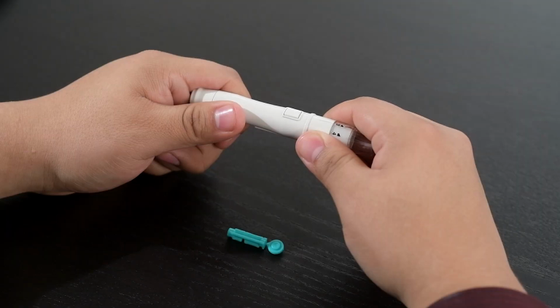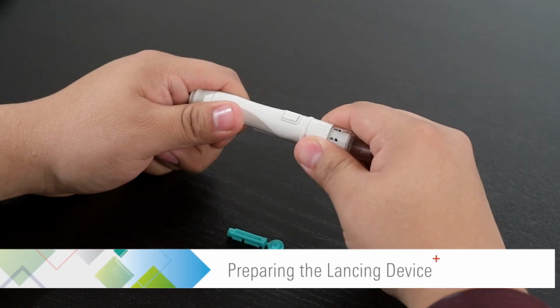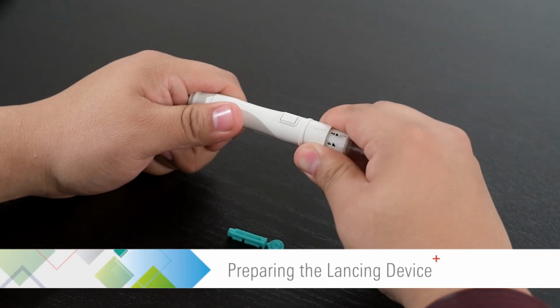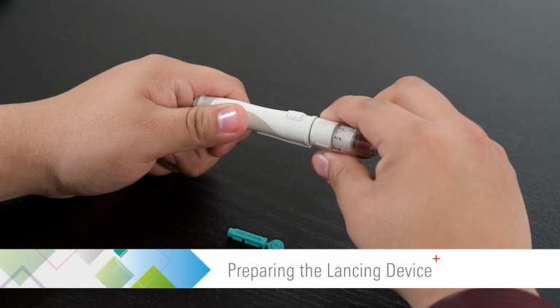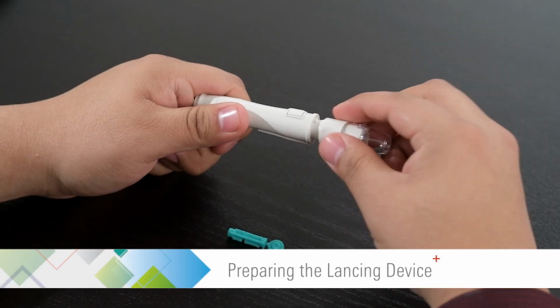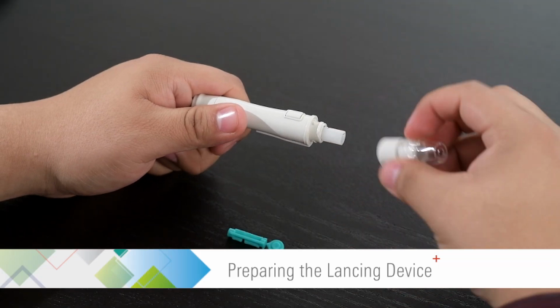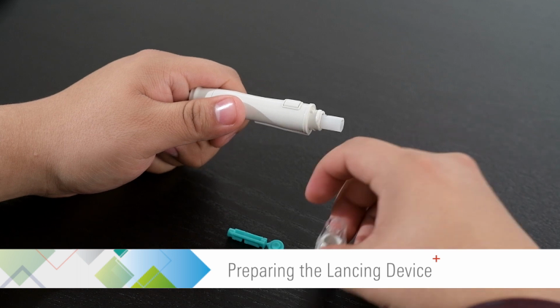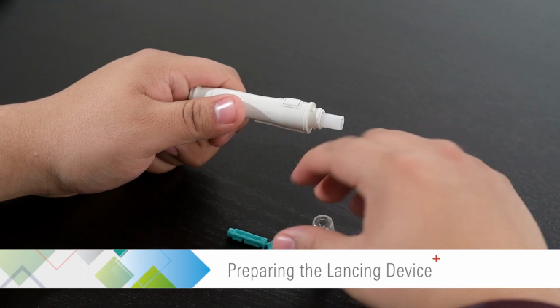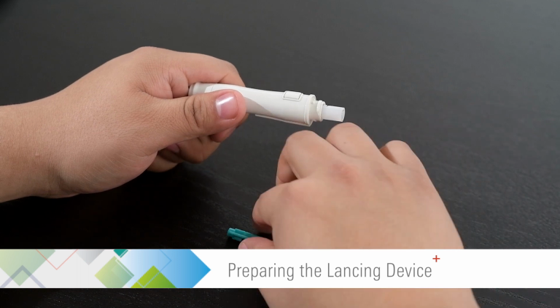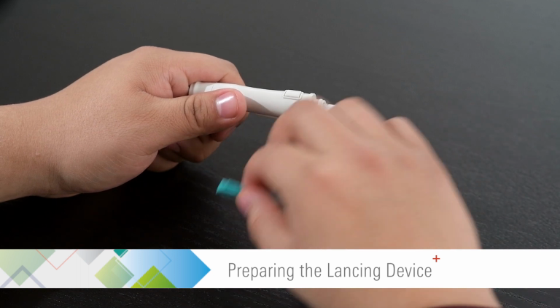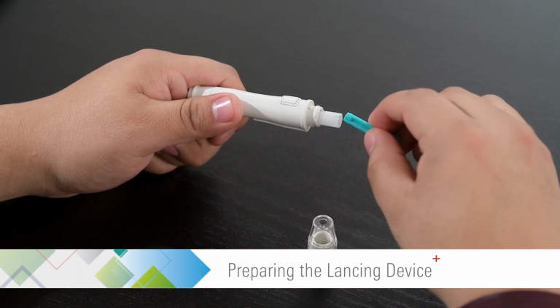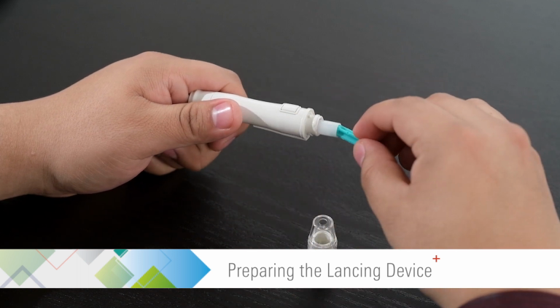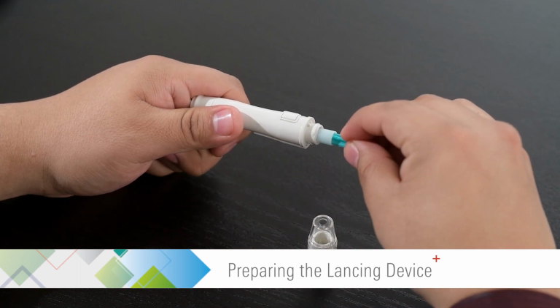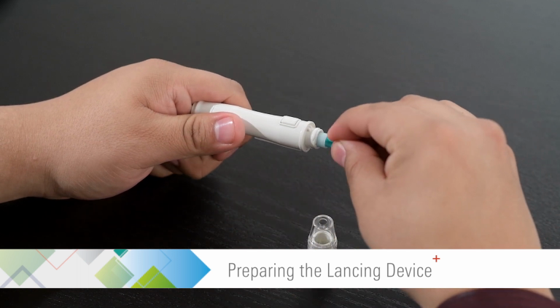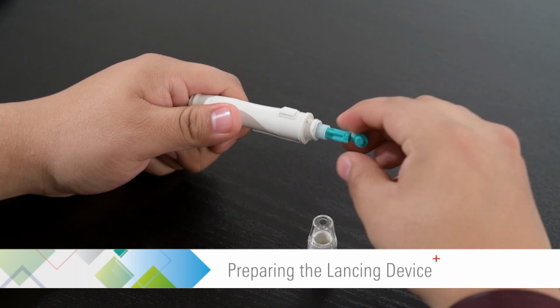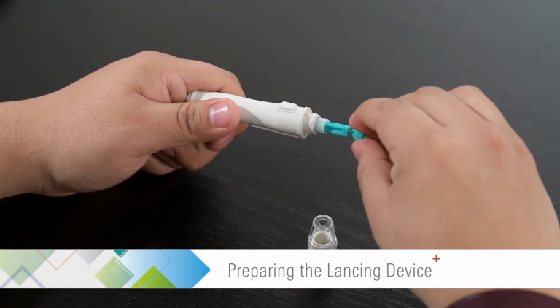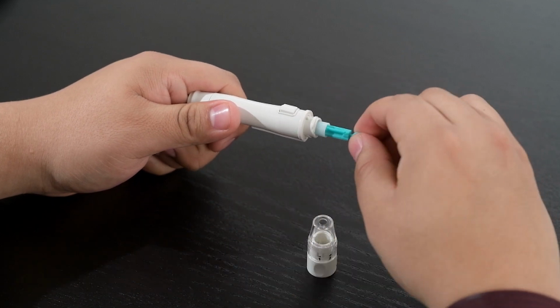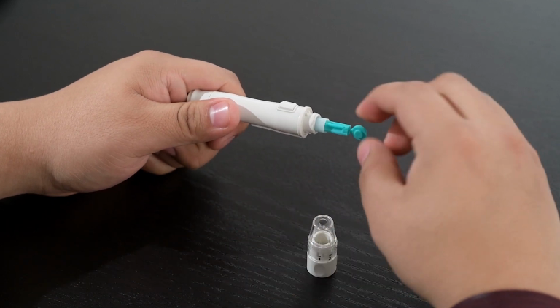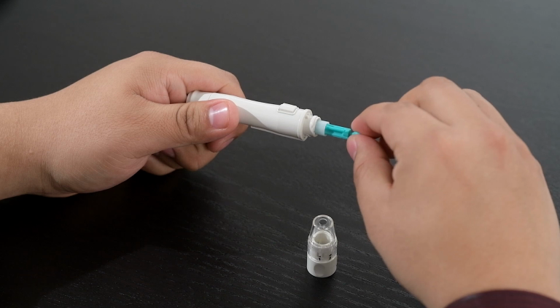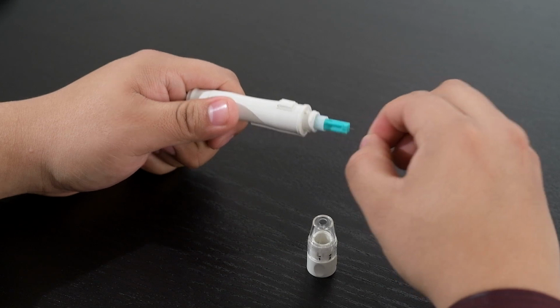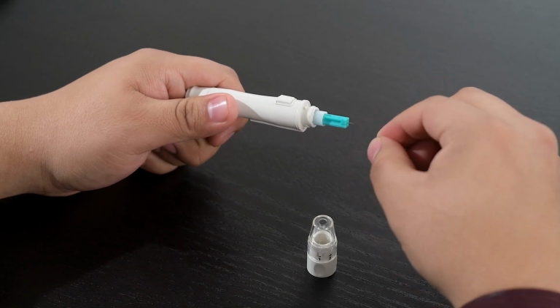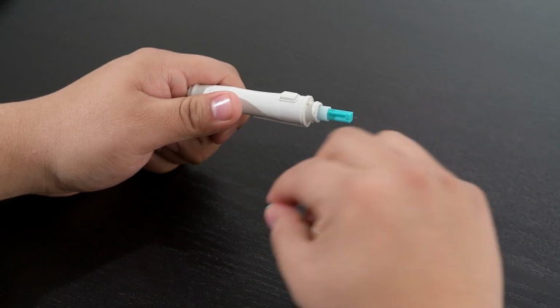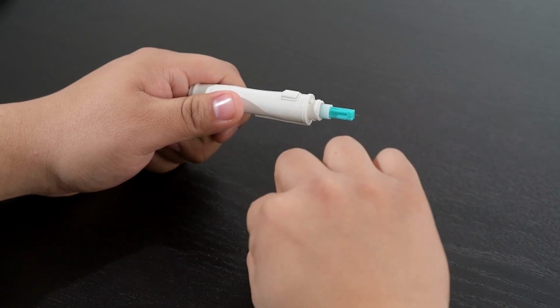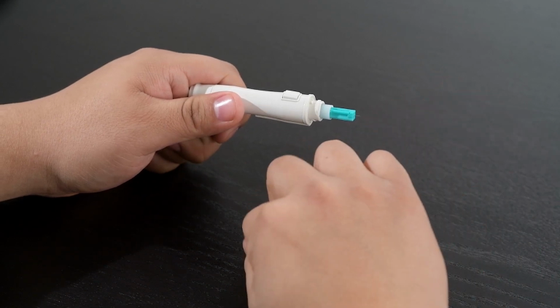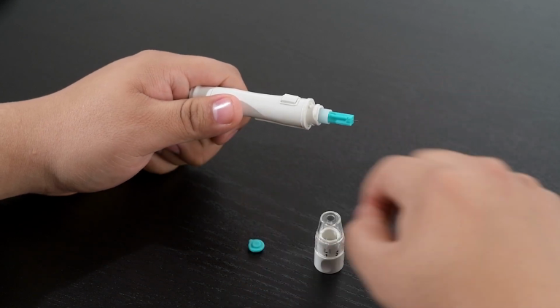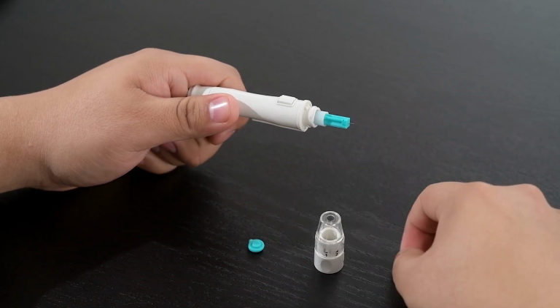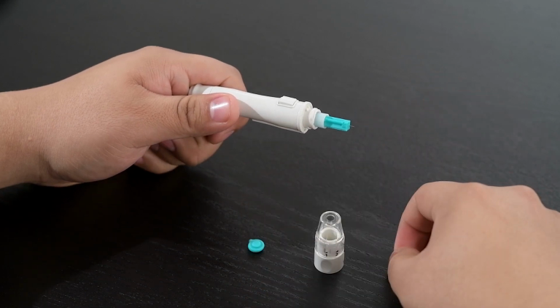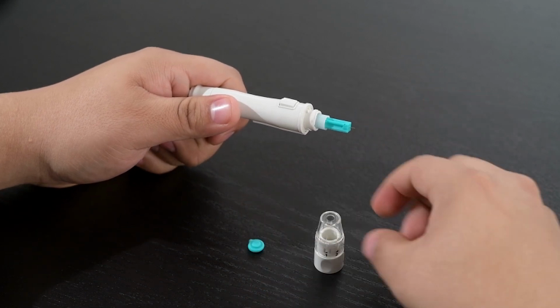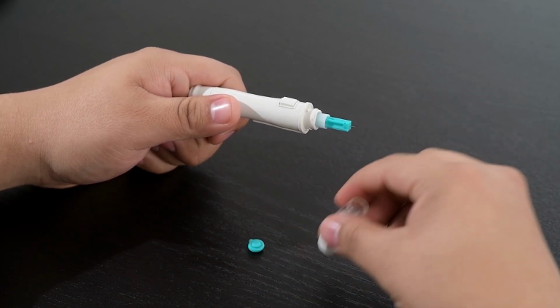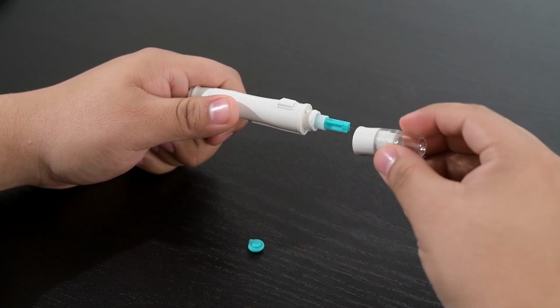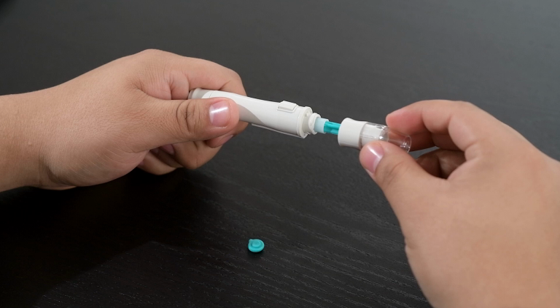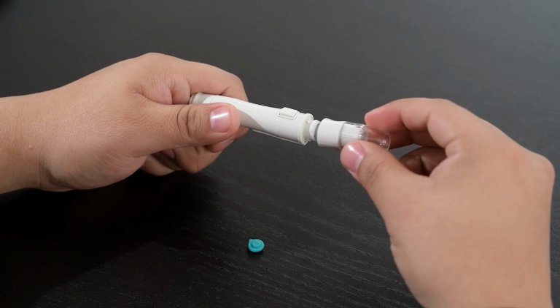Unscrew and remove the adjustable cap and insert a new lancet into the lancet holder. Twist off the protective cover of the lancet and set it aside. Screw back on the adjustable cap.